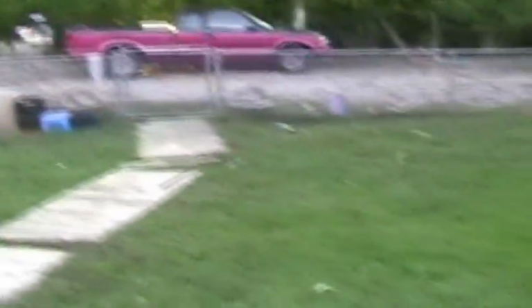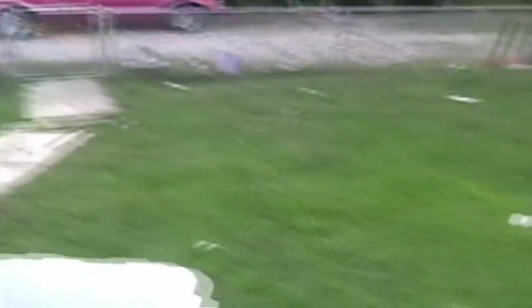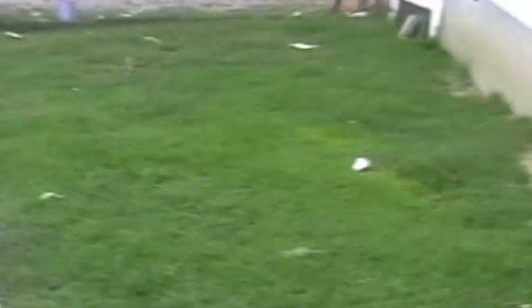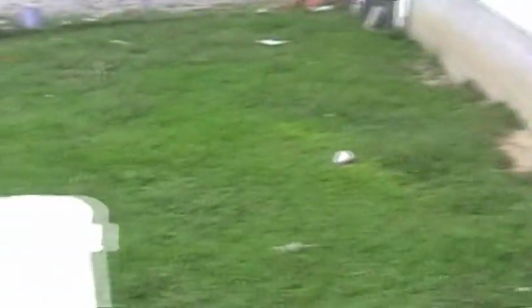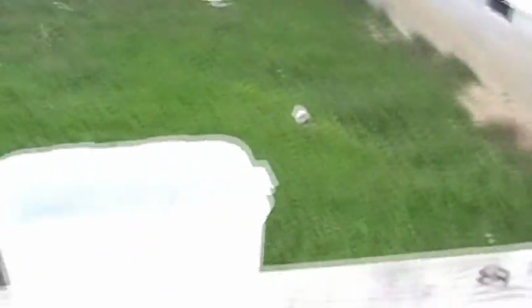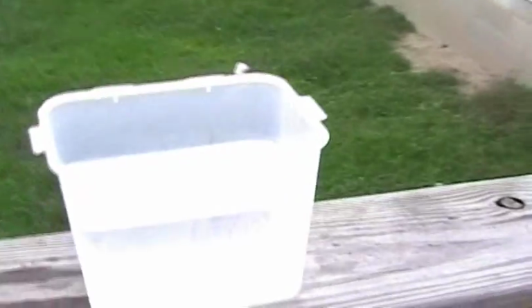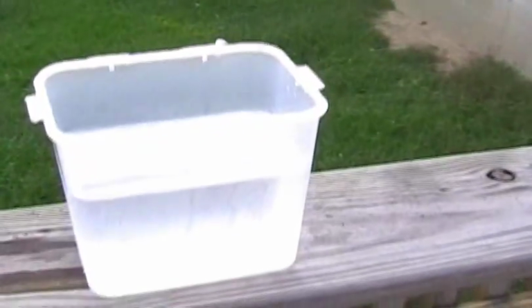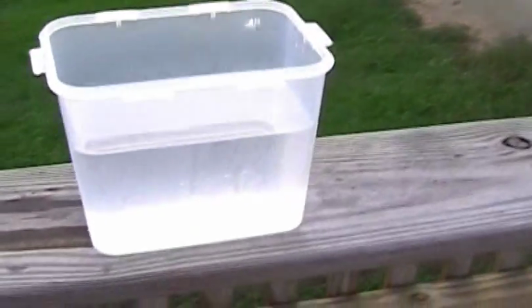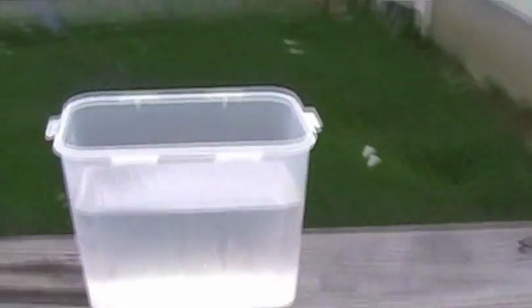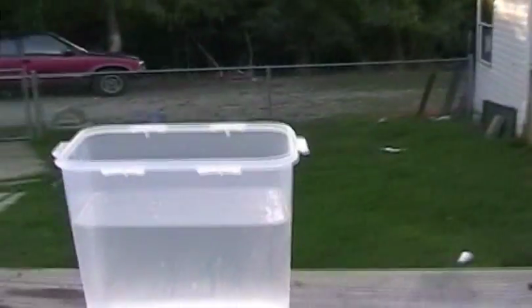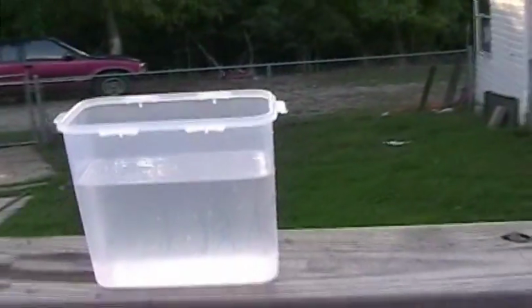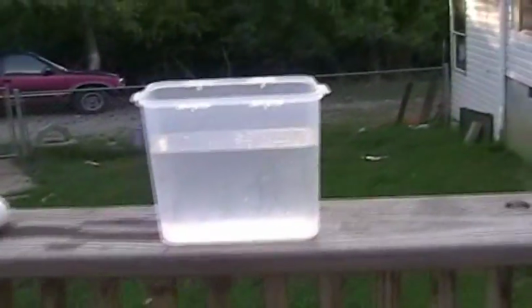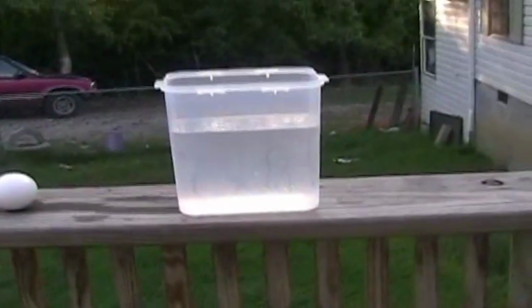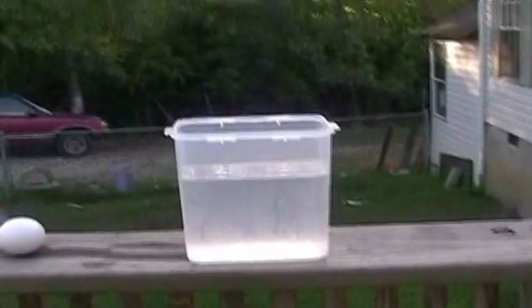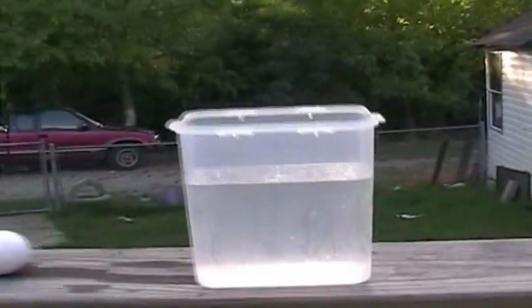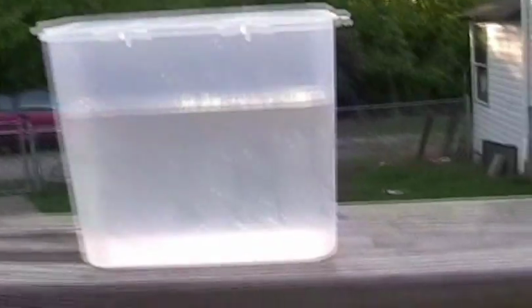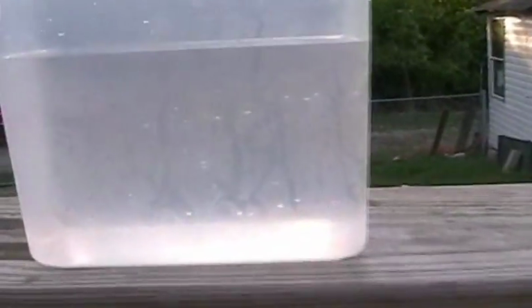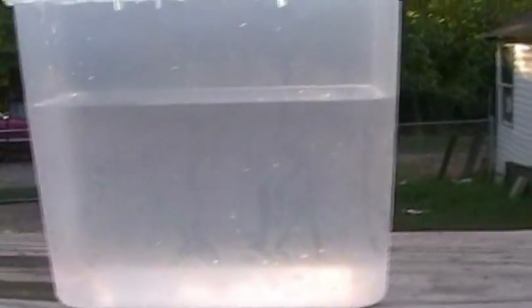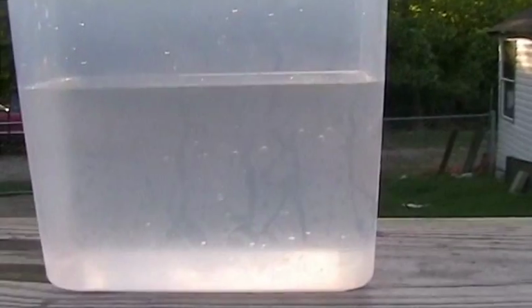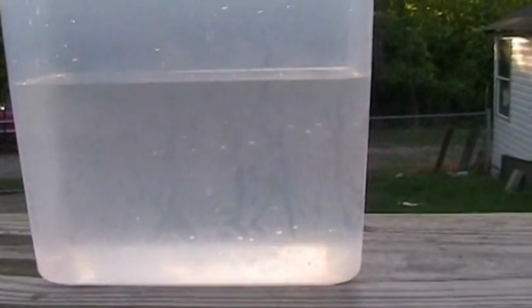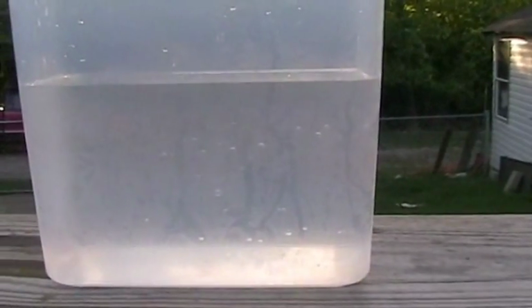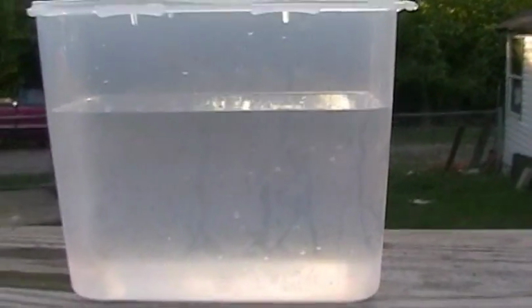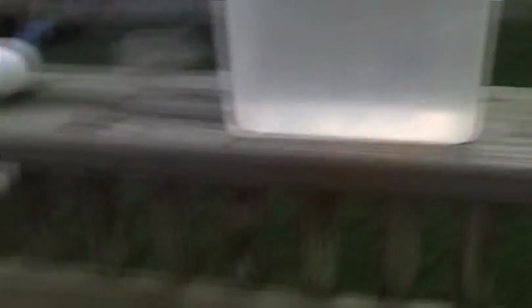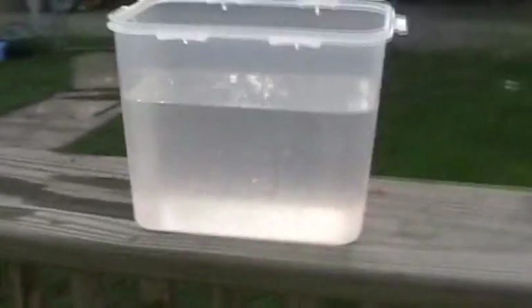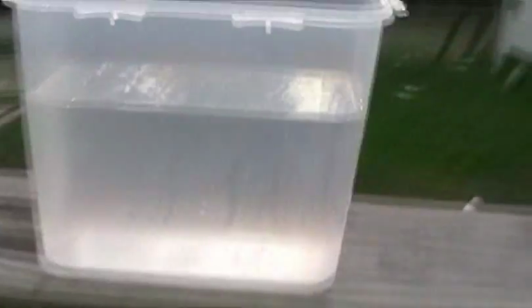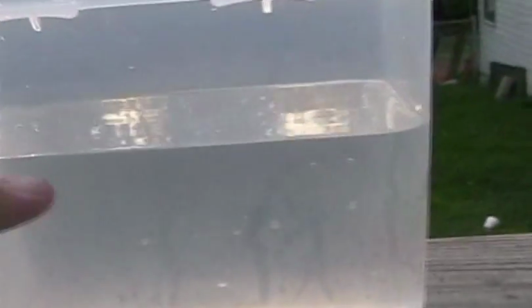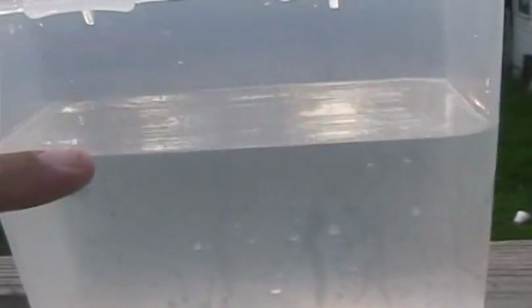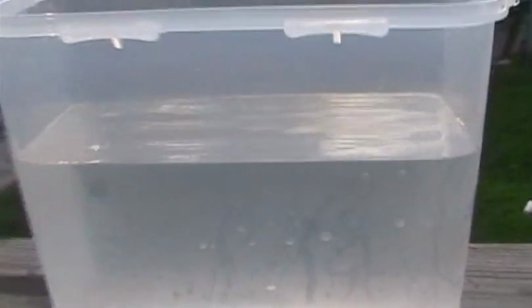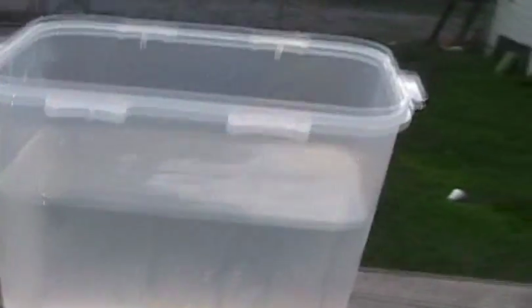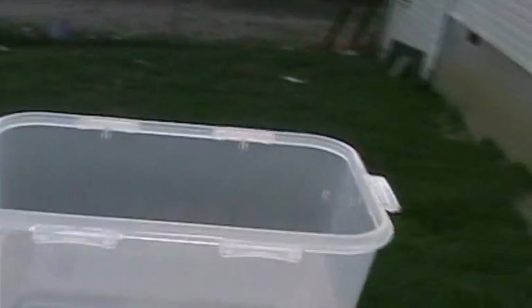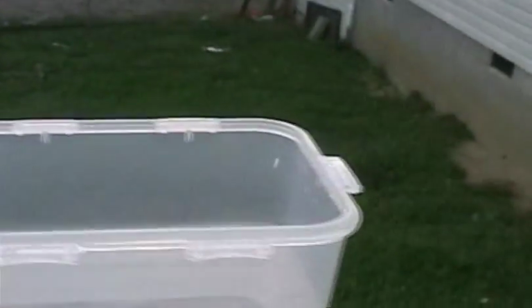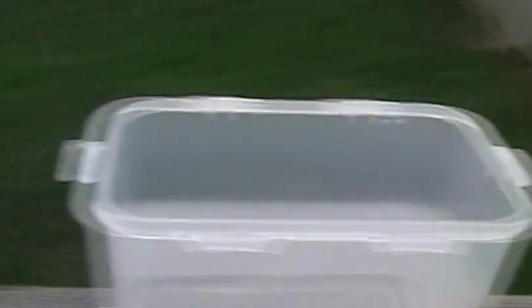The only other thing you'll need, other than the egg you want to test for freshness, is a clear Tupperware container — it doesn't have to be Tupperware name brand. What we did is fill it up with water.